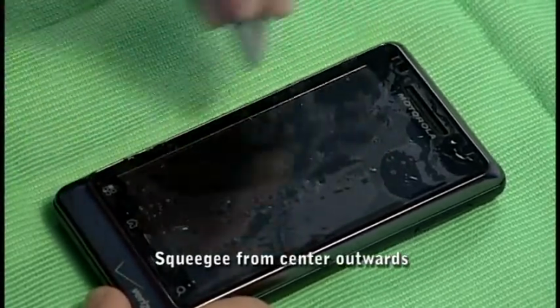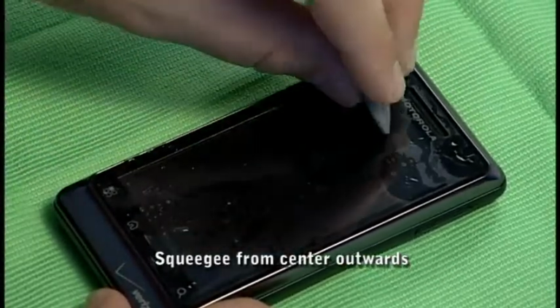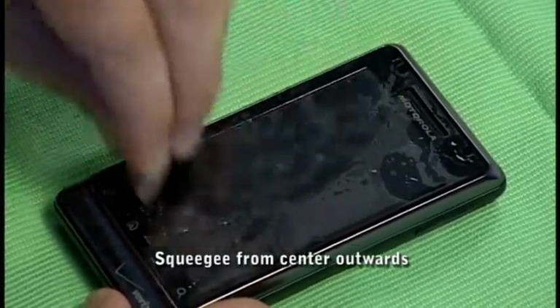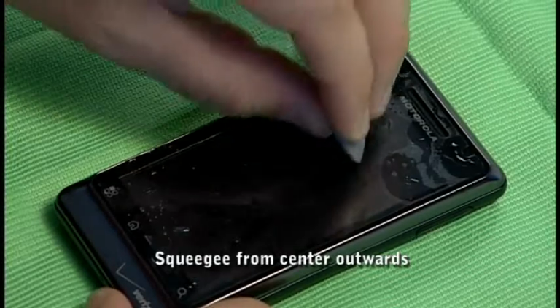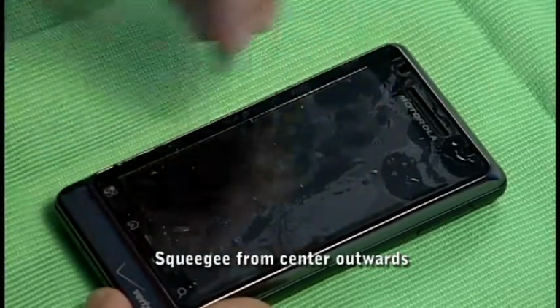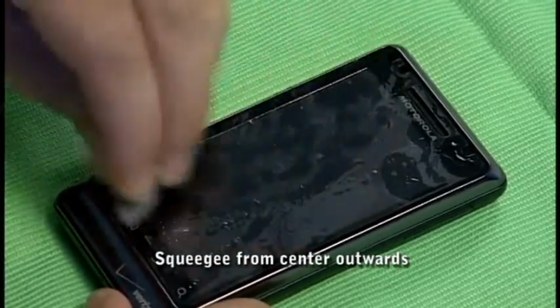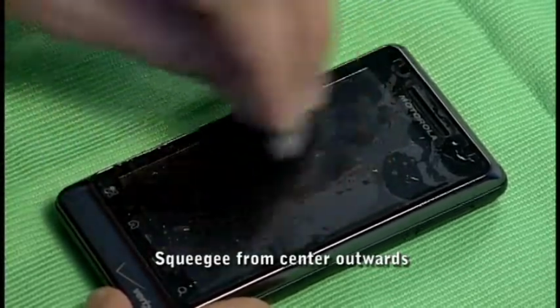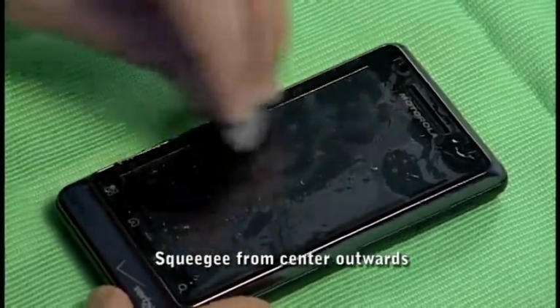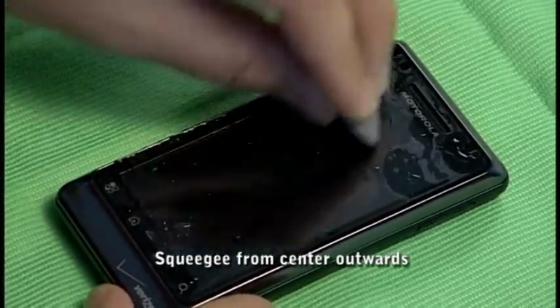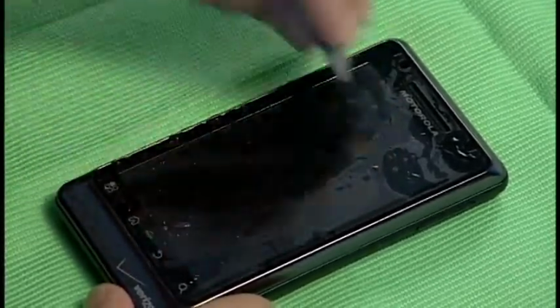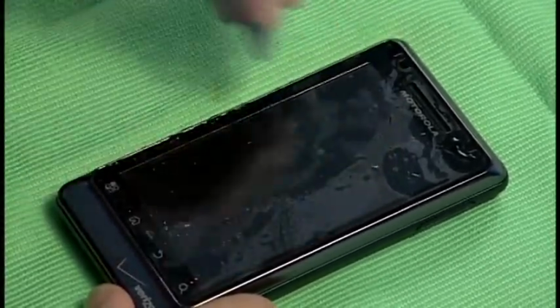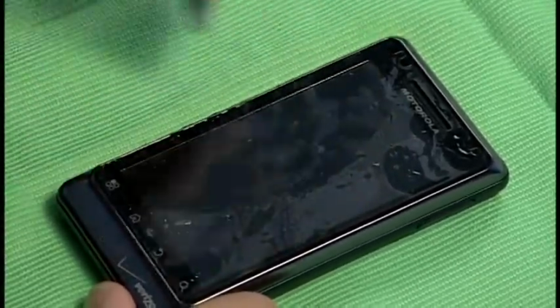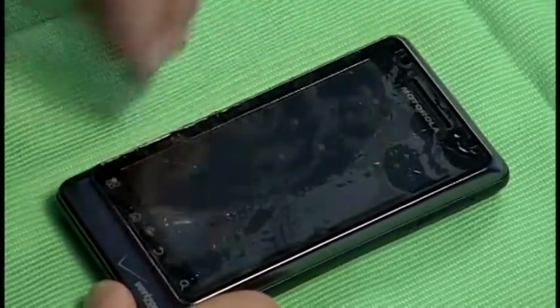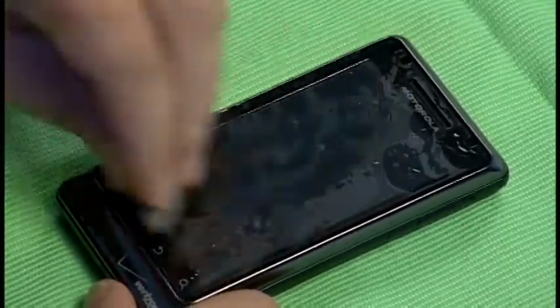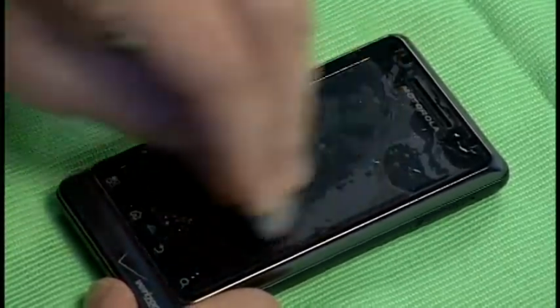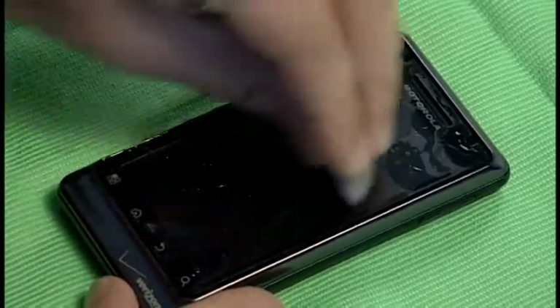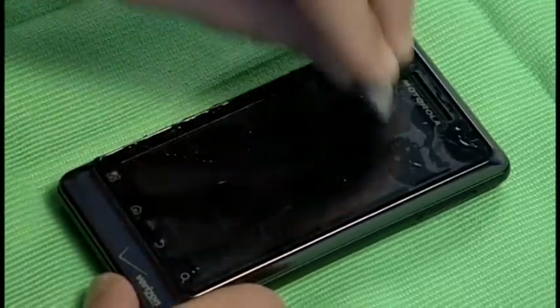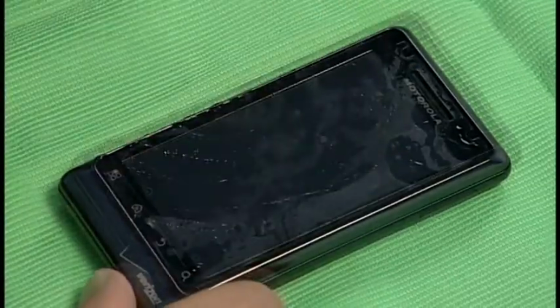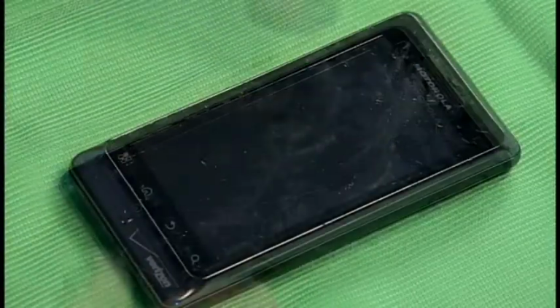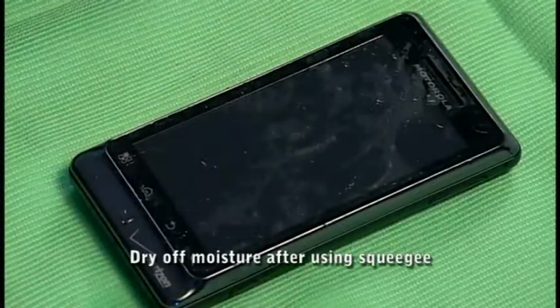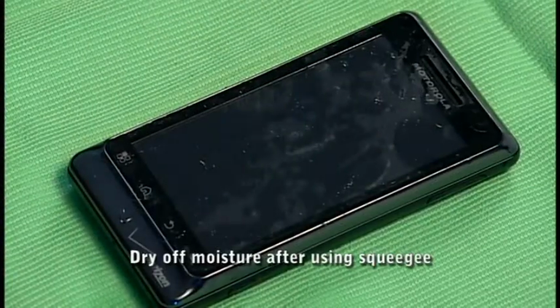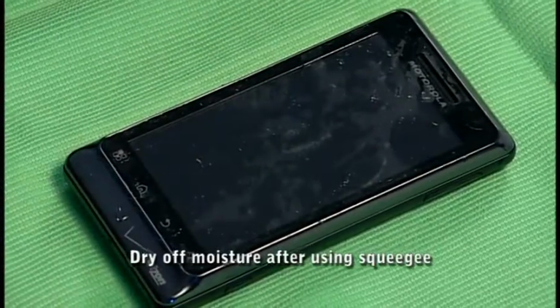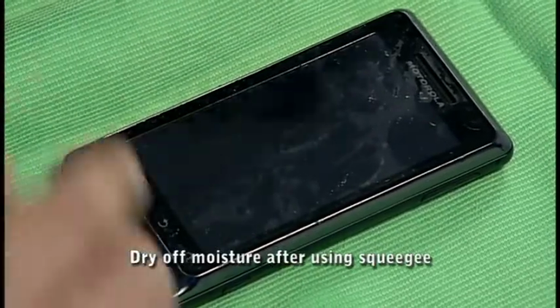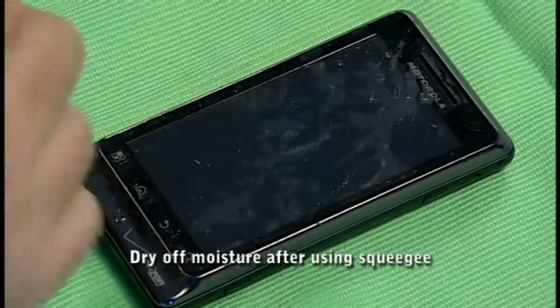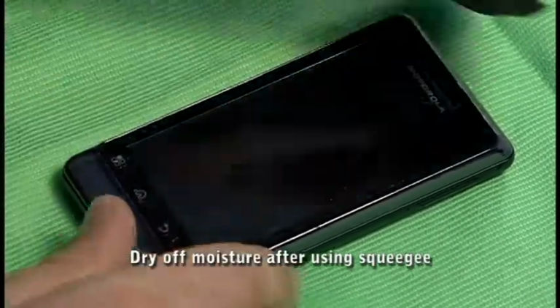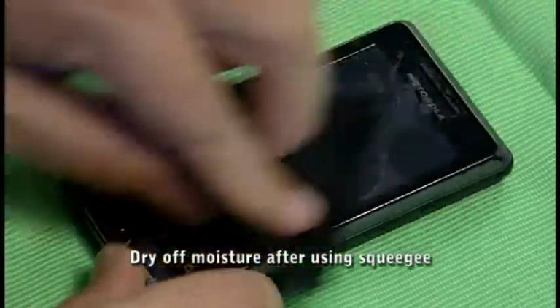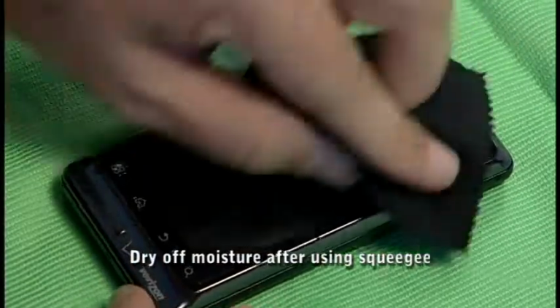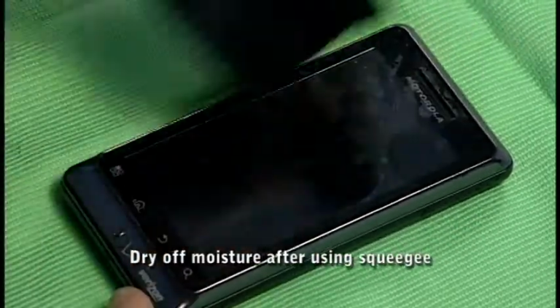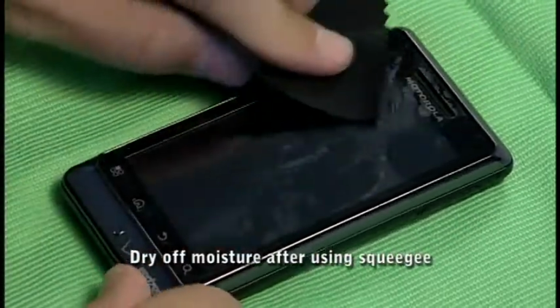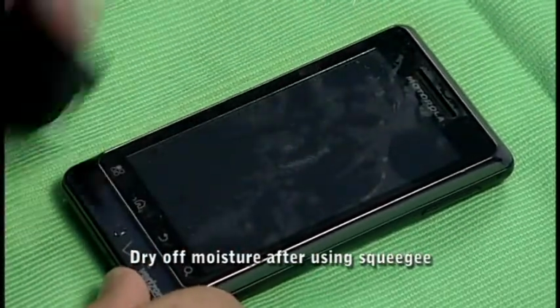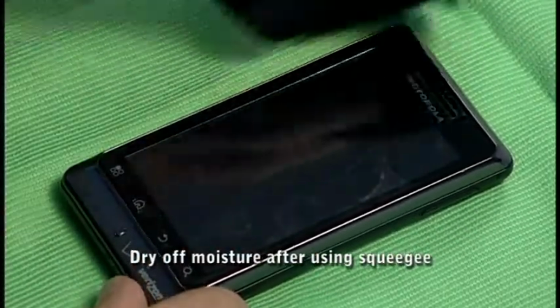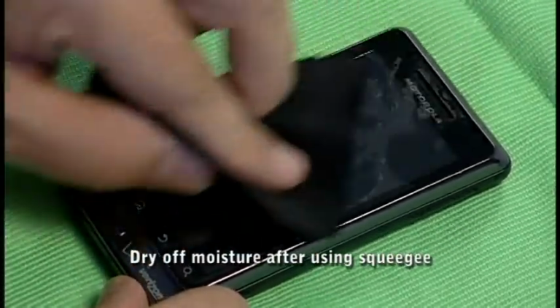Start from the center of the device and work your way outwards in a half circle motion. After squeegeeing out the moisture, use your microfiber cloth to dry the edges.